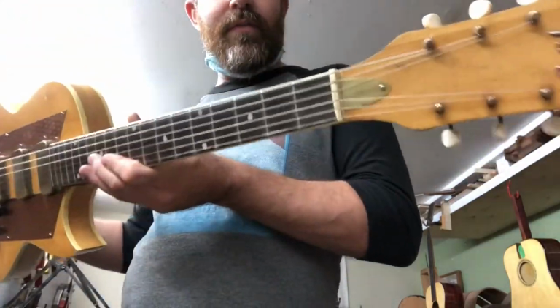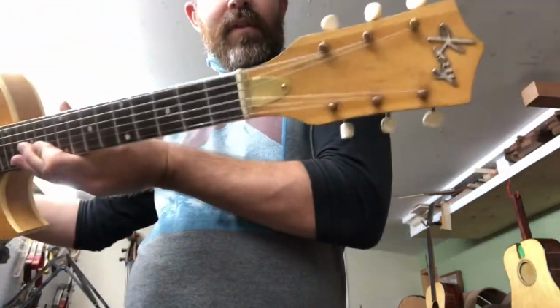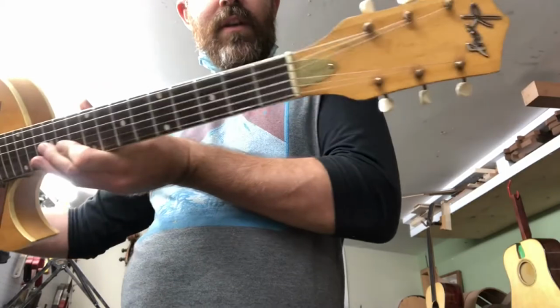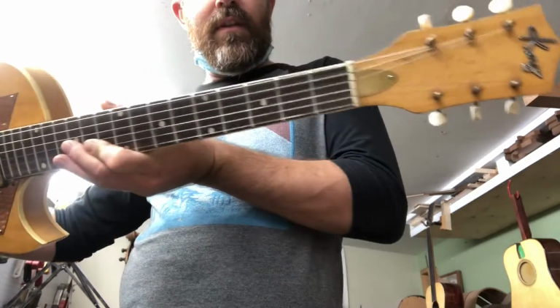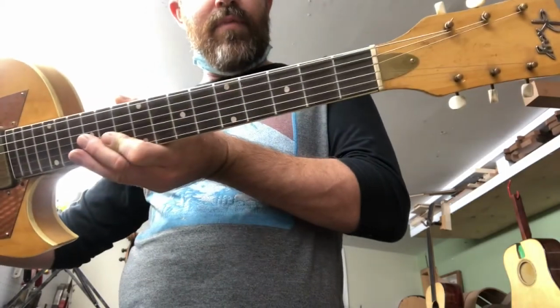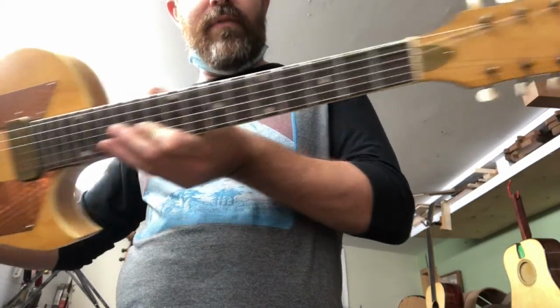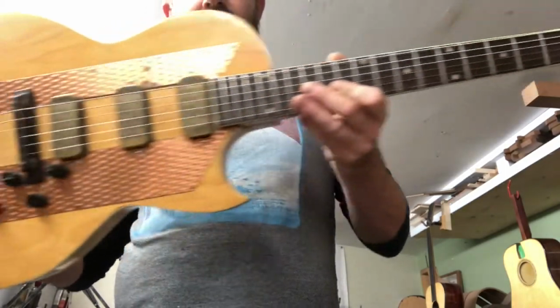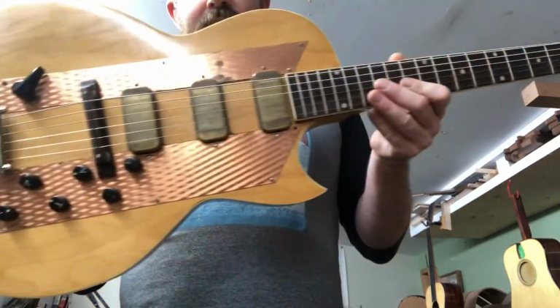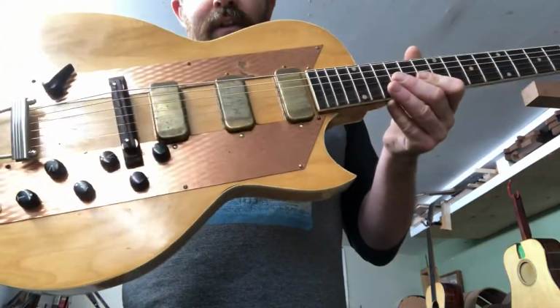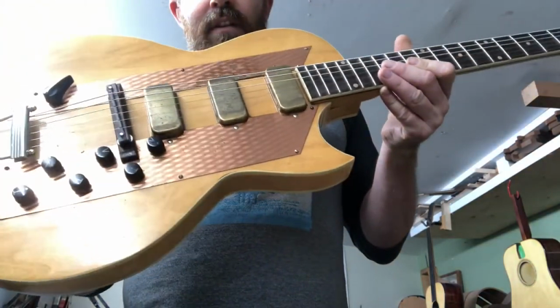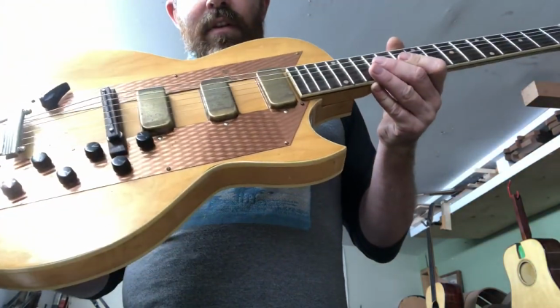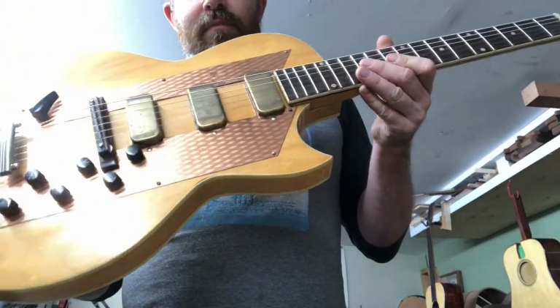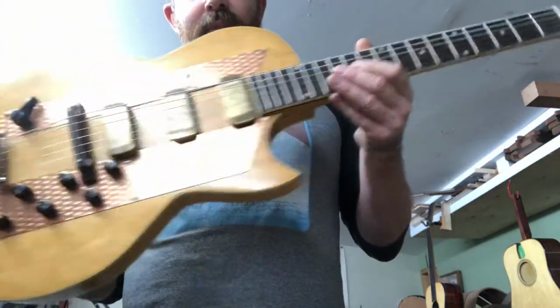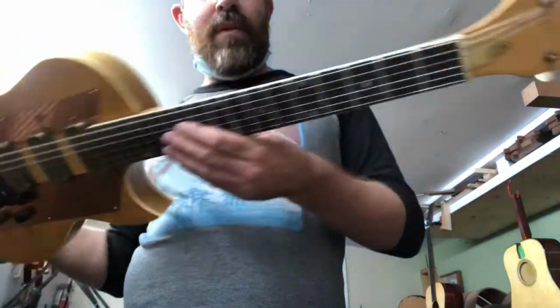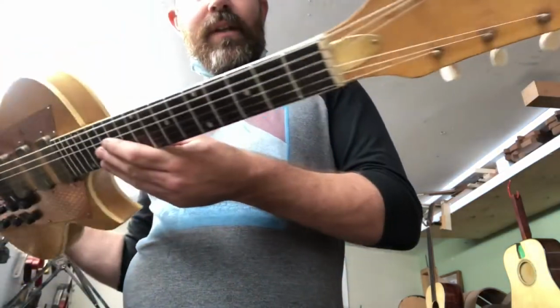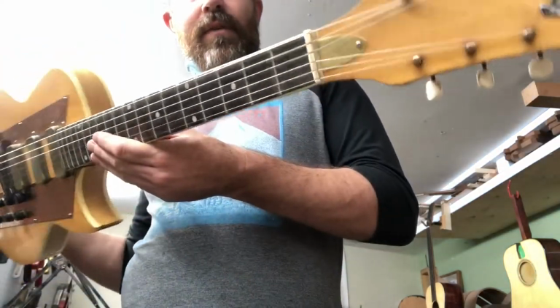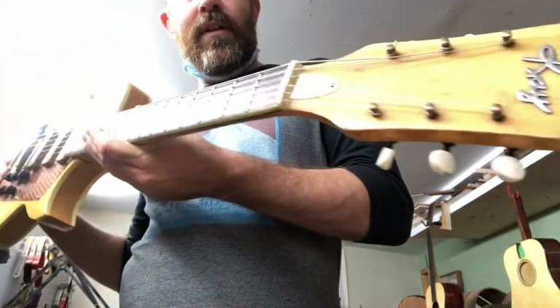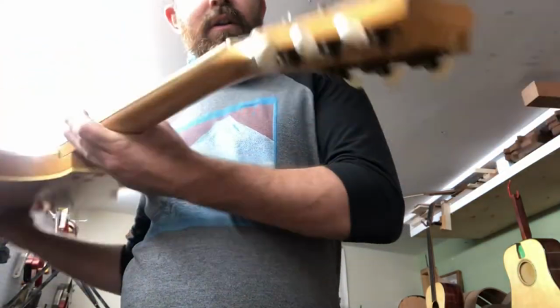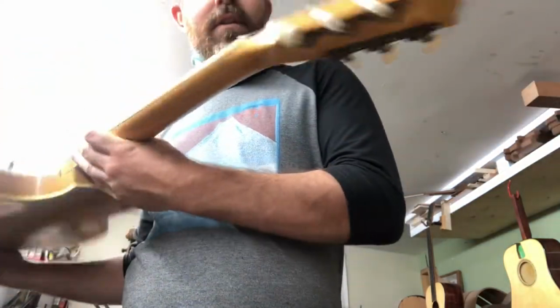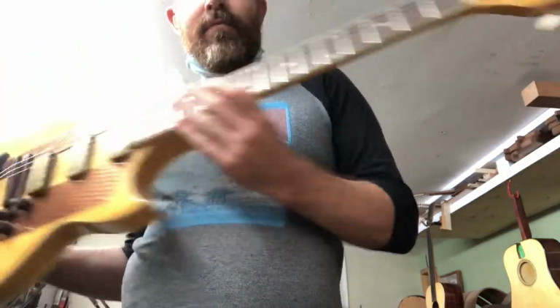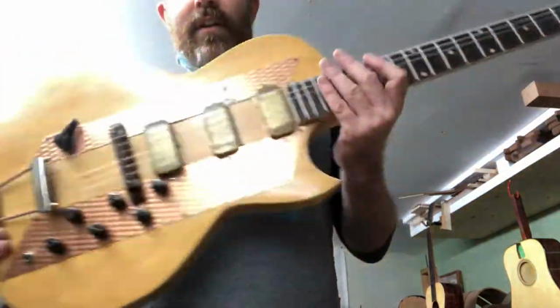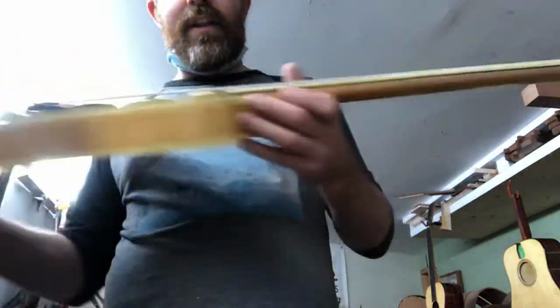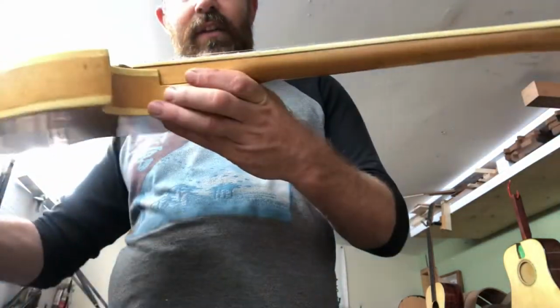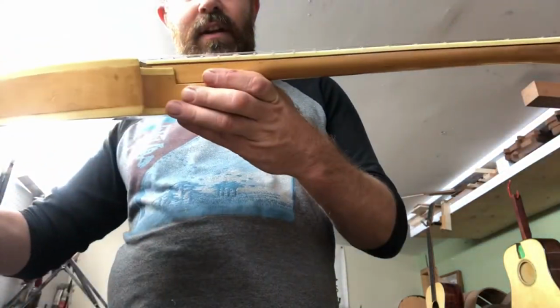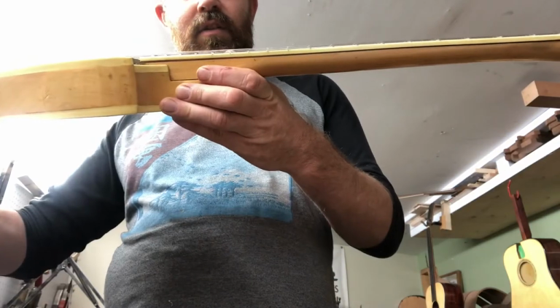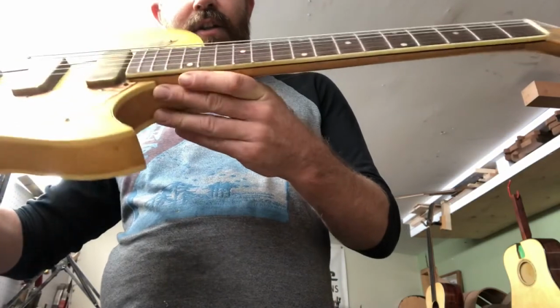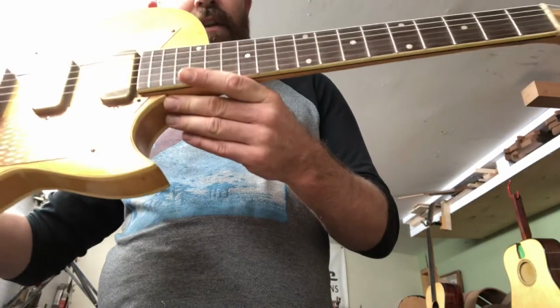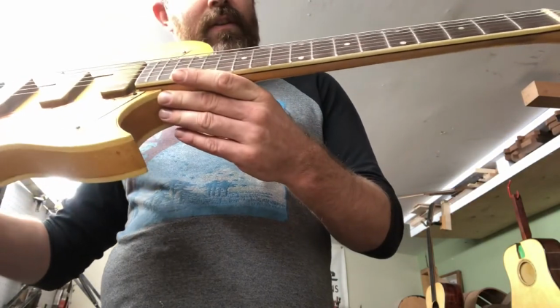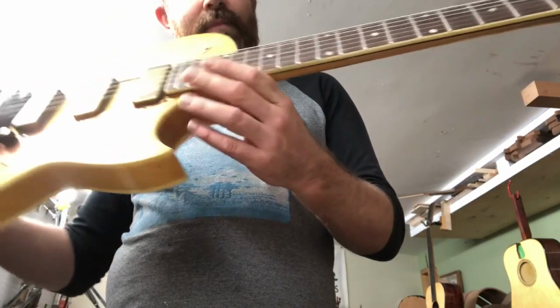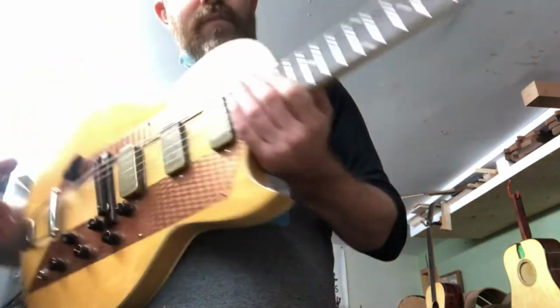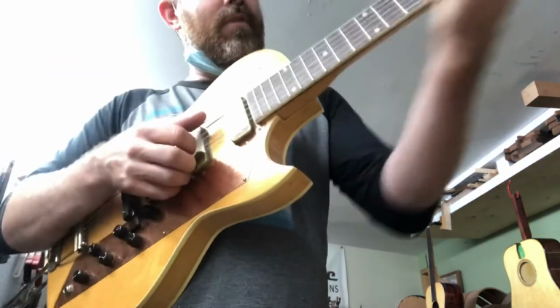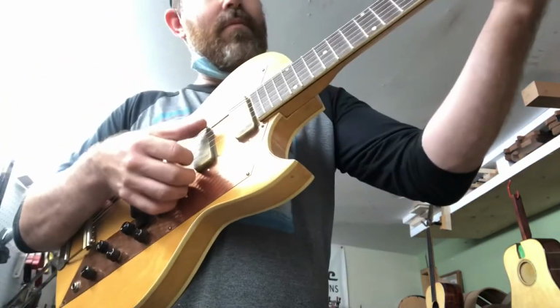Here we have it — the old K guitar has got a truss rod. It looks factory now too, which is kind of cool. It's got a brass cover that matches nicely with the pickups. Maybe in a little bit of time it'll tarnish, but it's got nice low action, just the right amount of relief — just super easy to play.